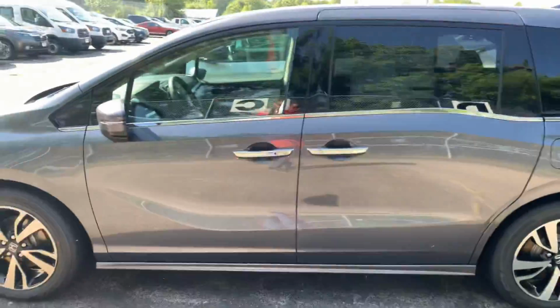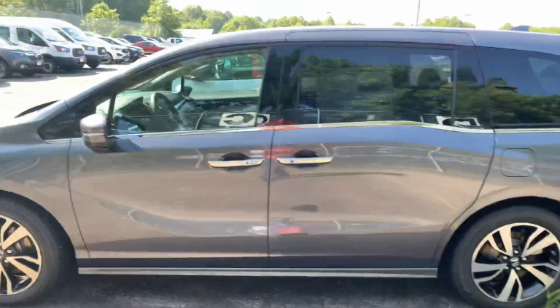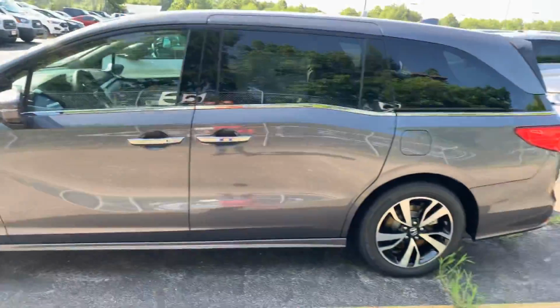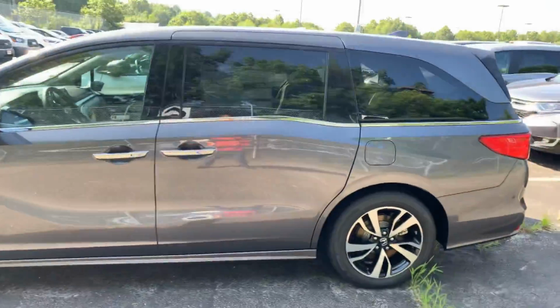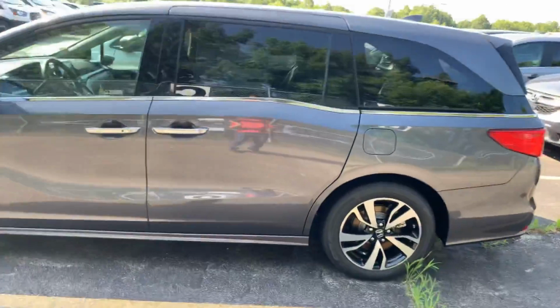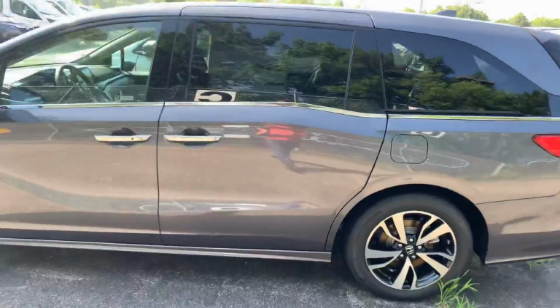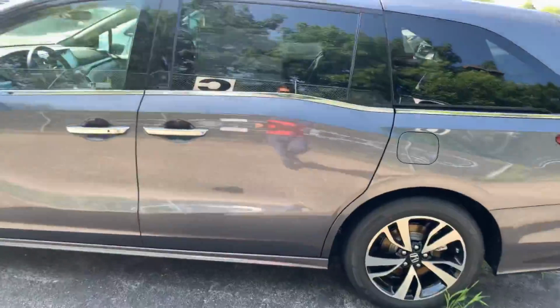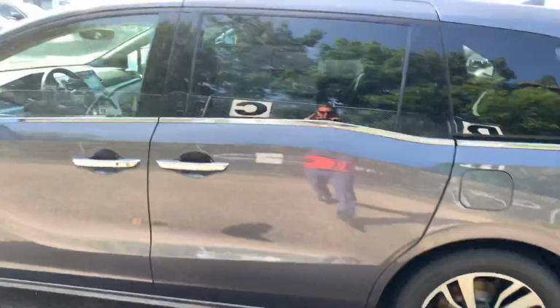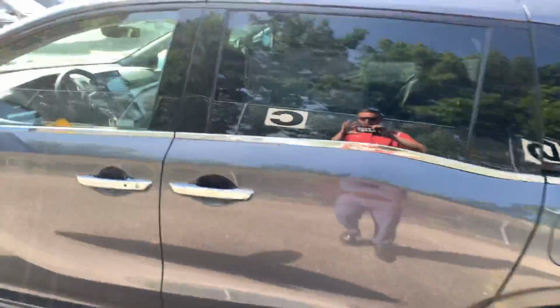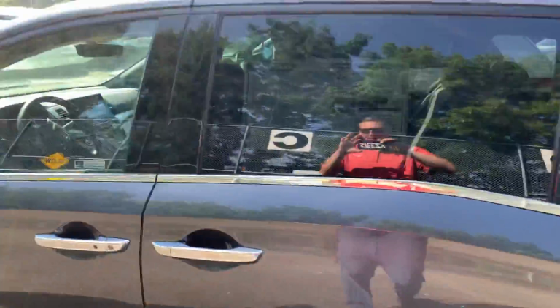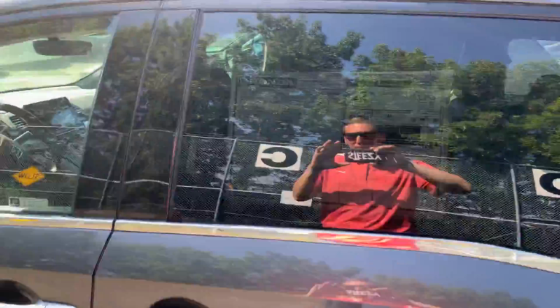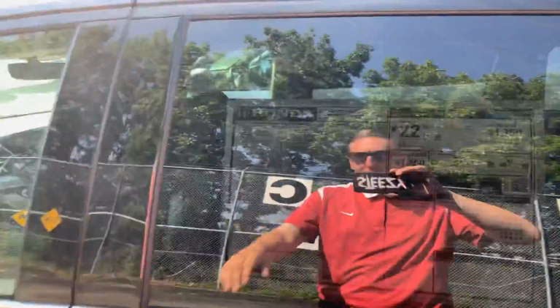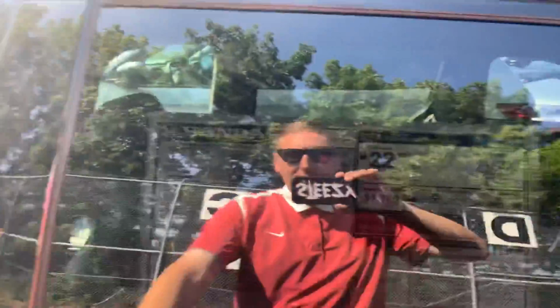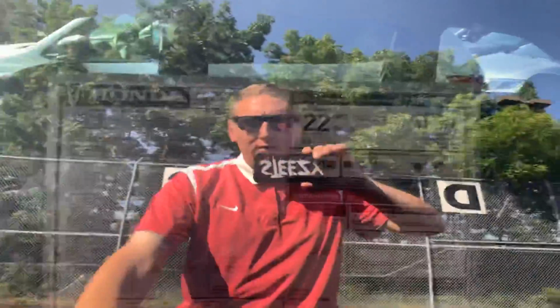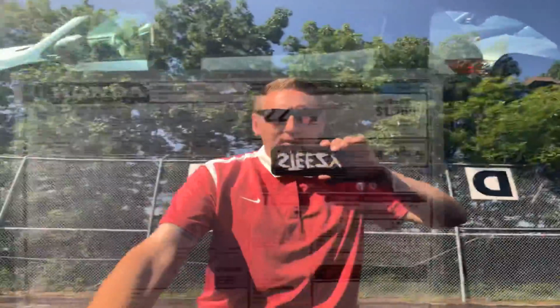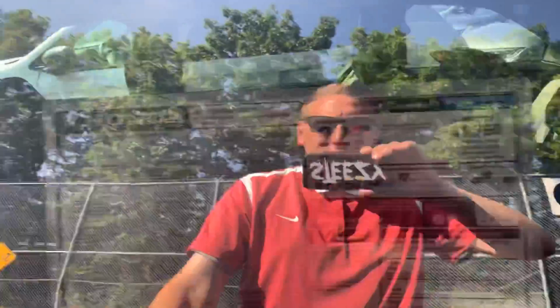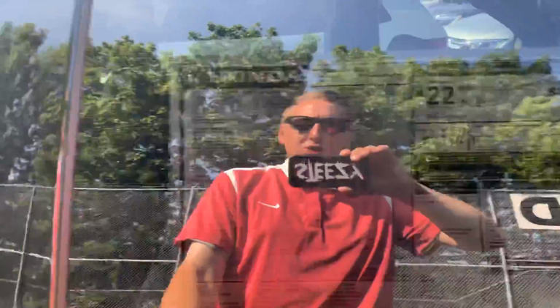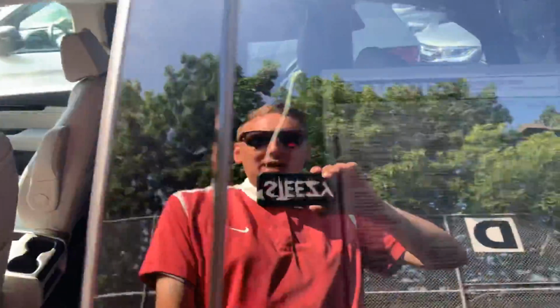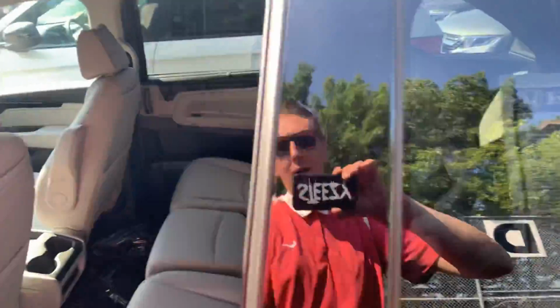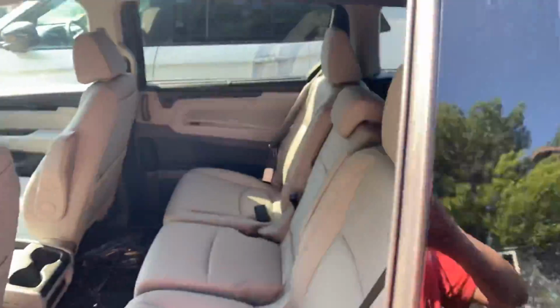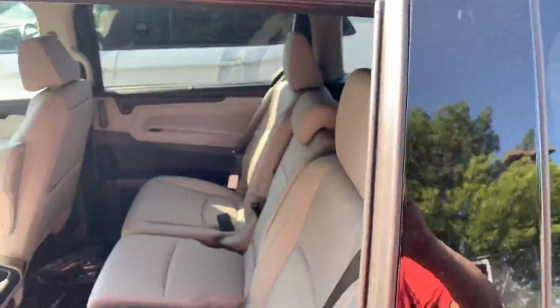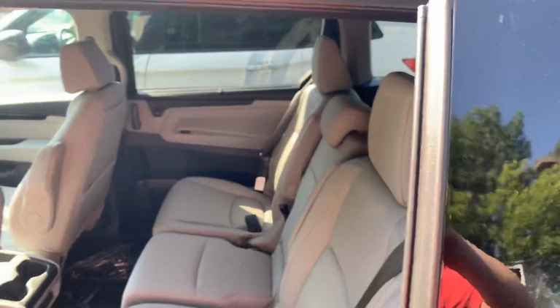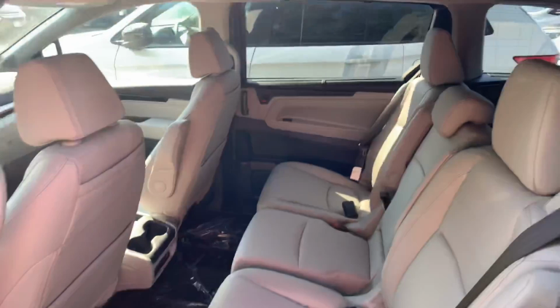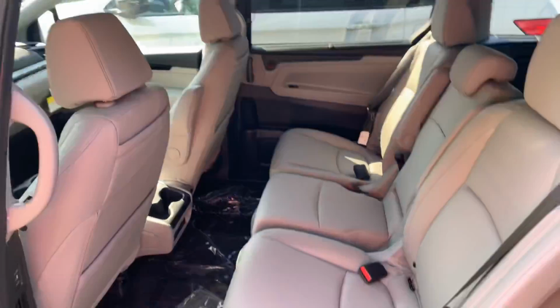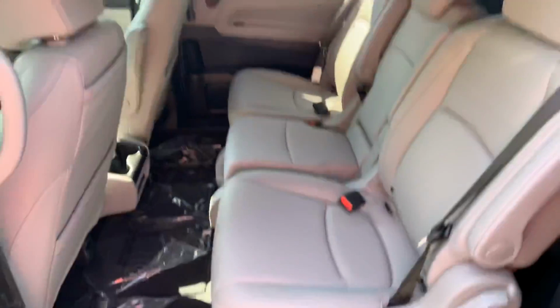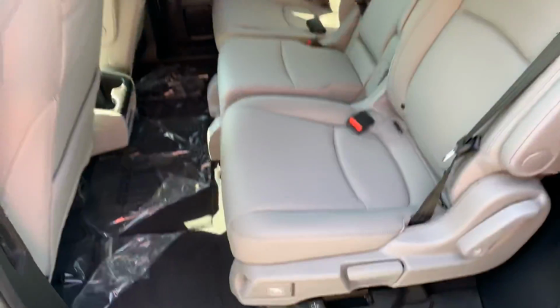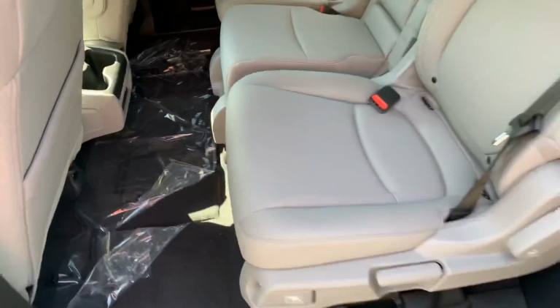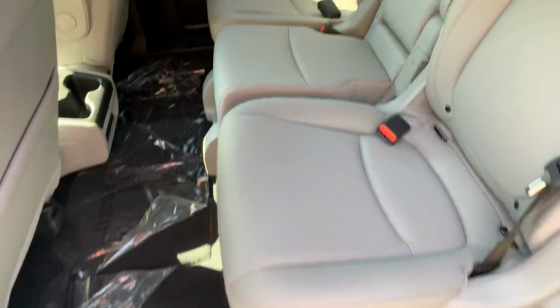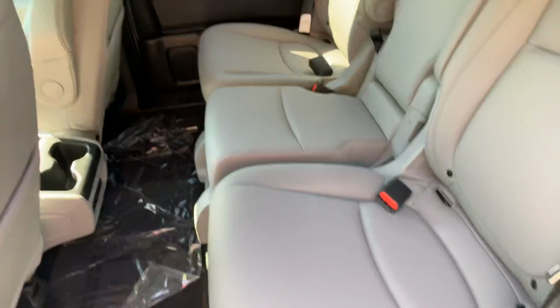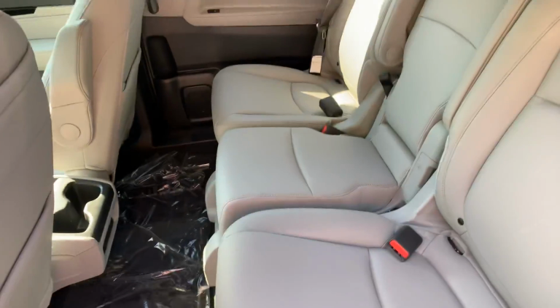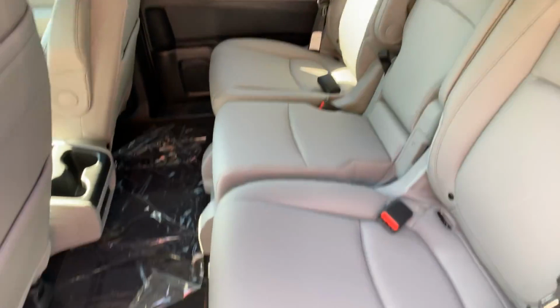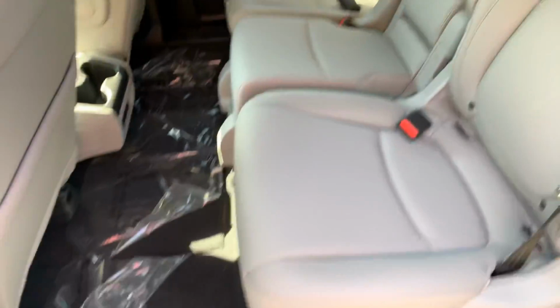This van is absolutely amazing. Take a look in the rear — this one just came off the truck. We're at our storage lot right now.